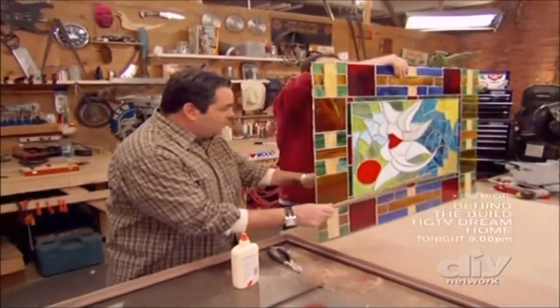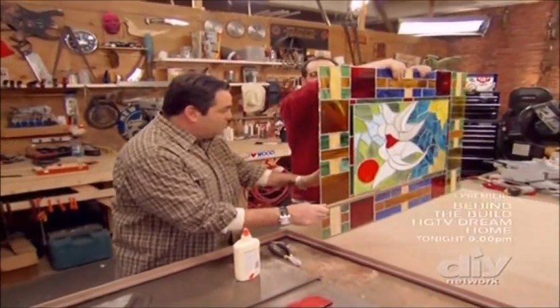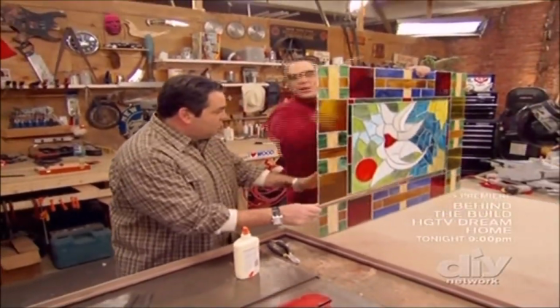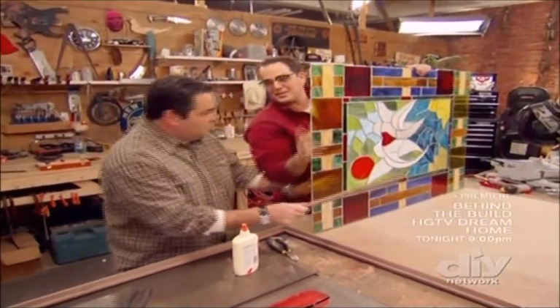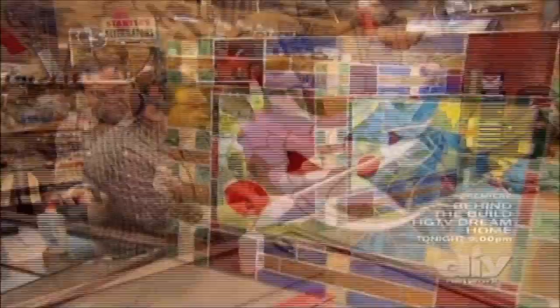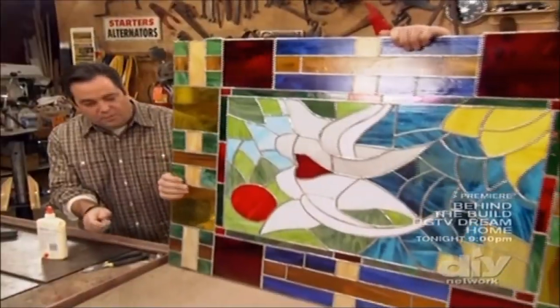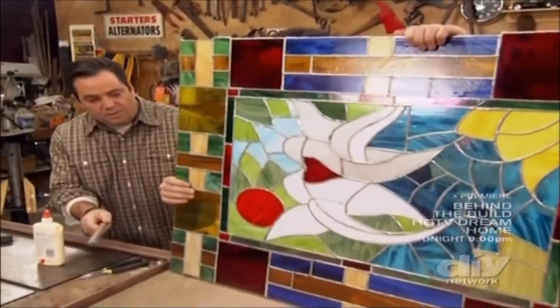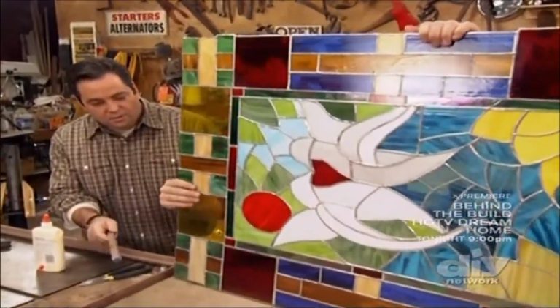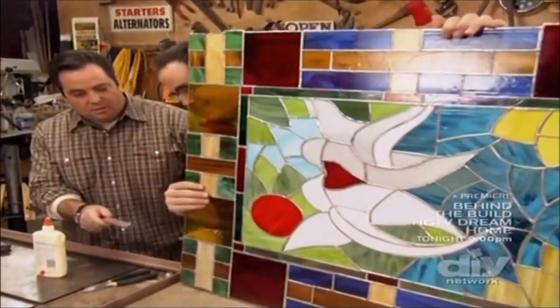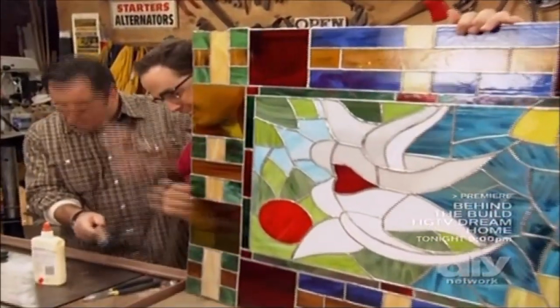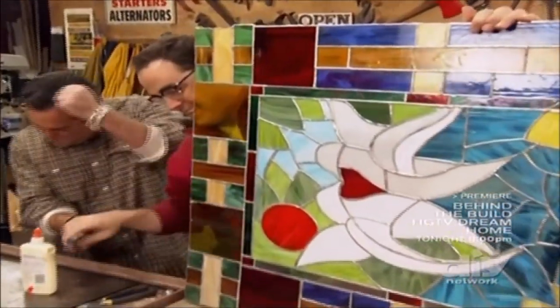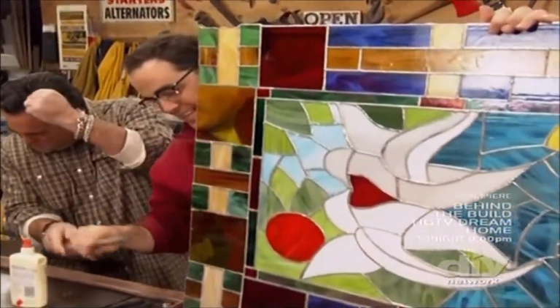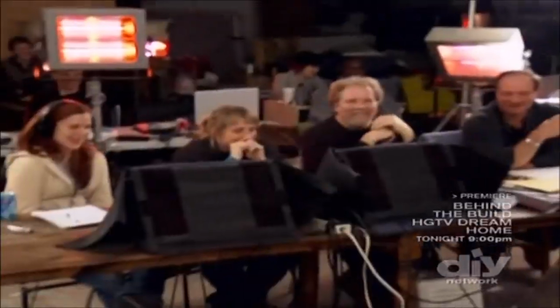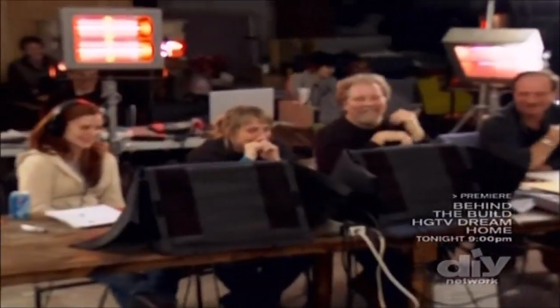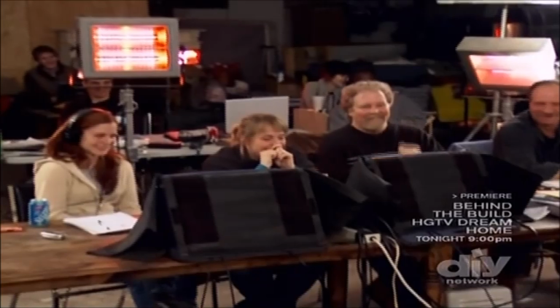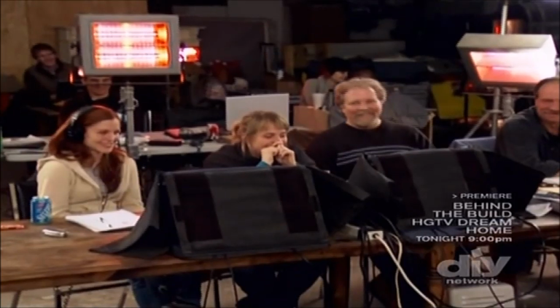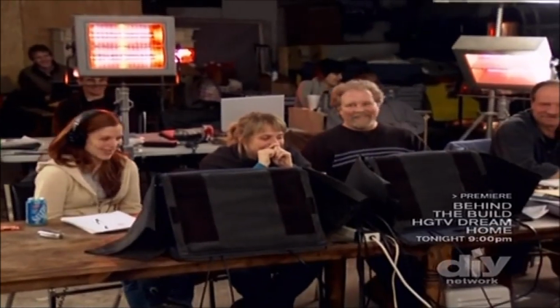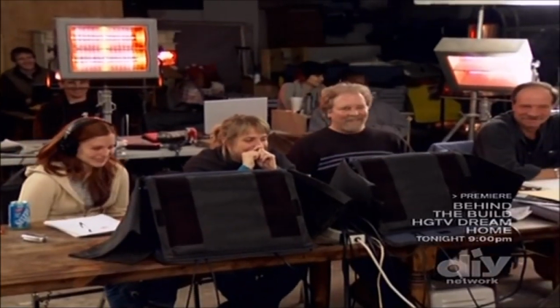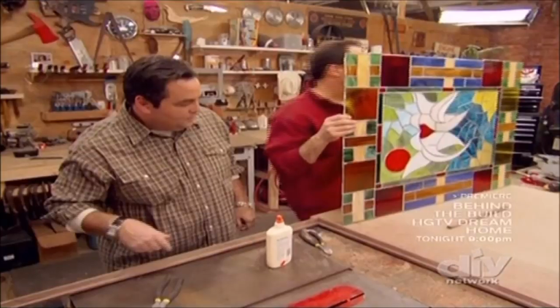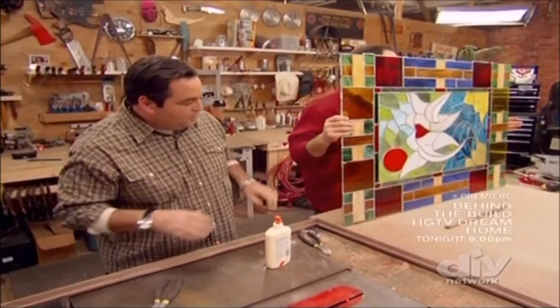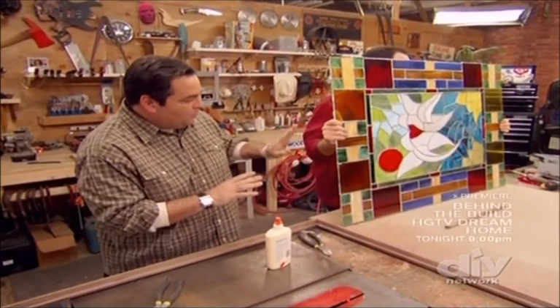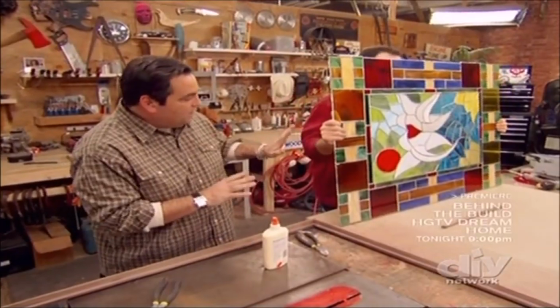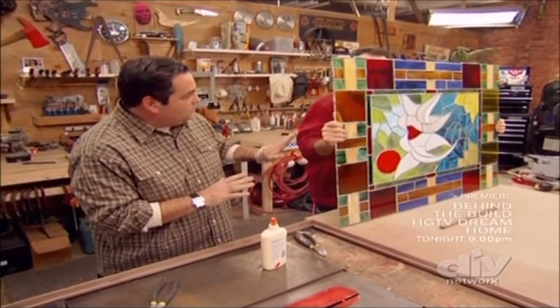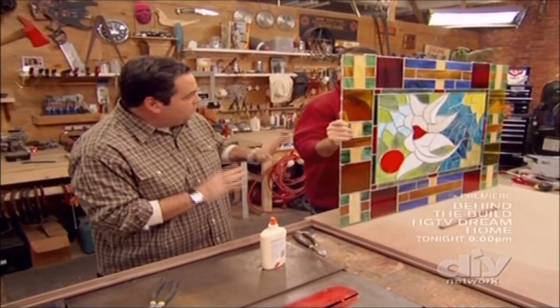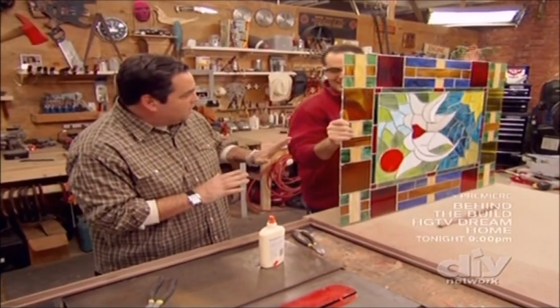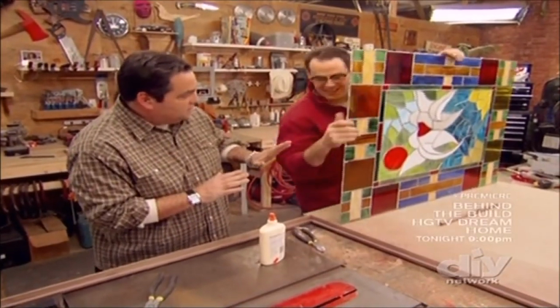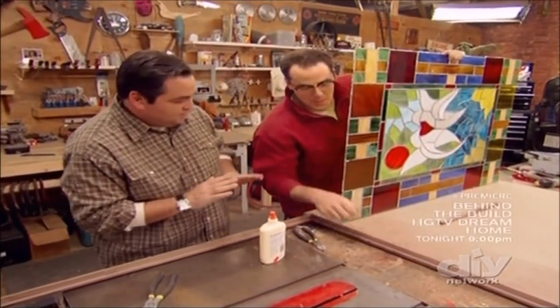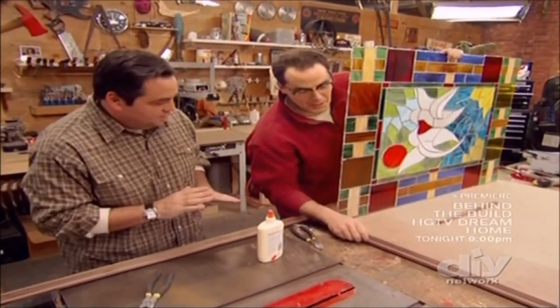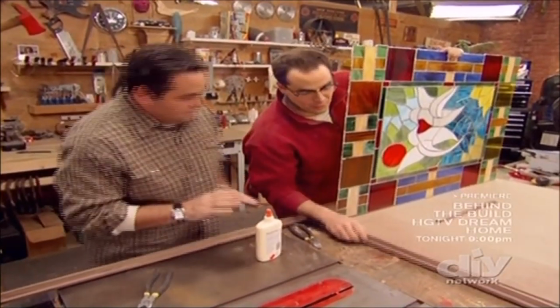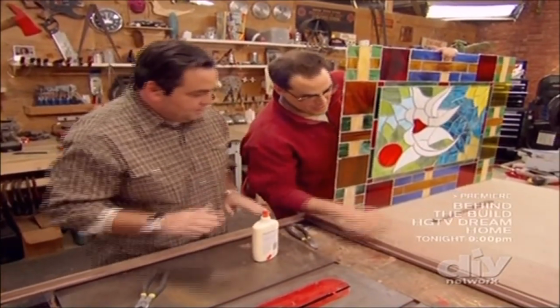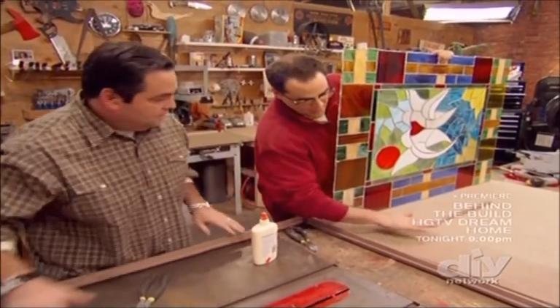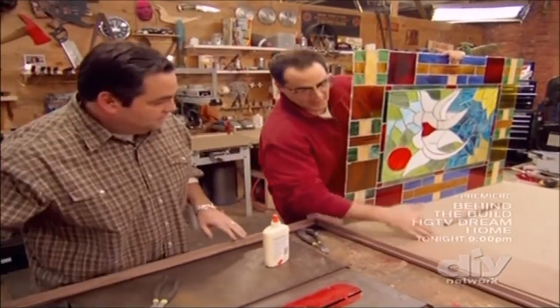It reminds you of working with Dad, right? I'm going to move the glass, put that there with that. Hold on — put this frame on here.